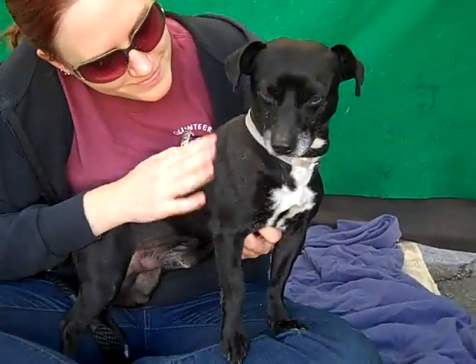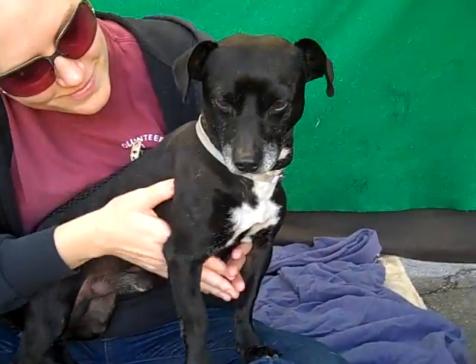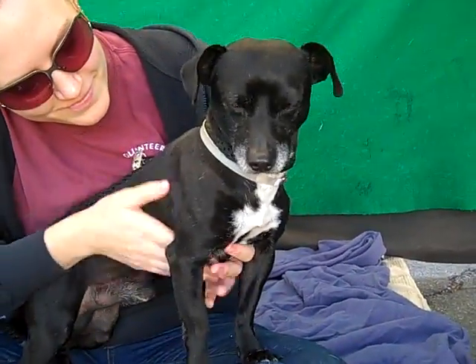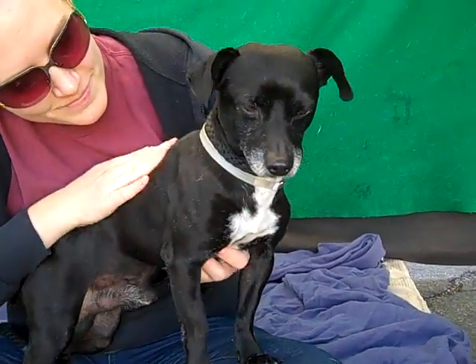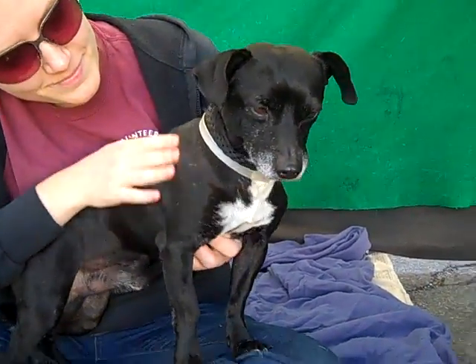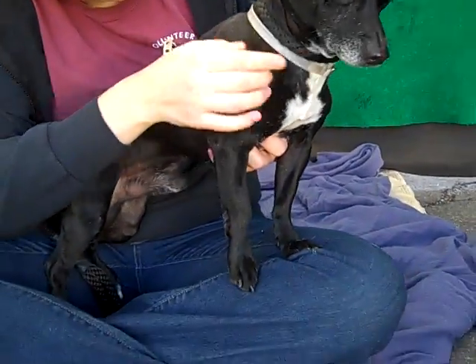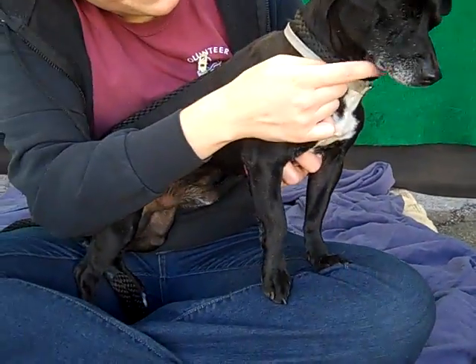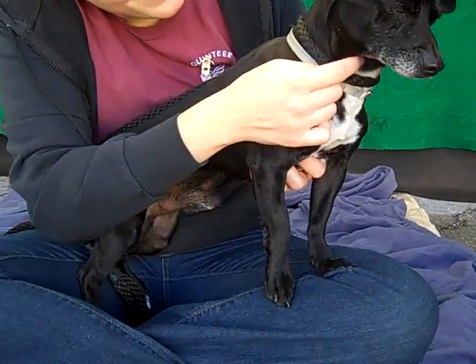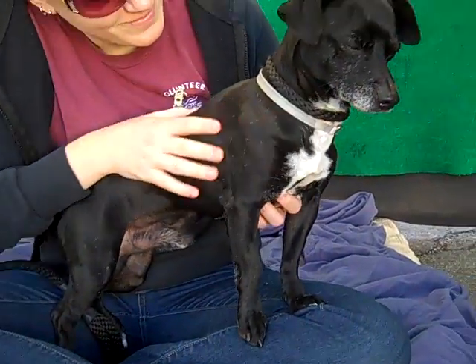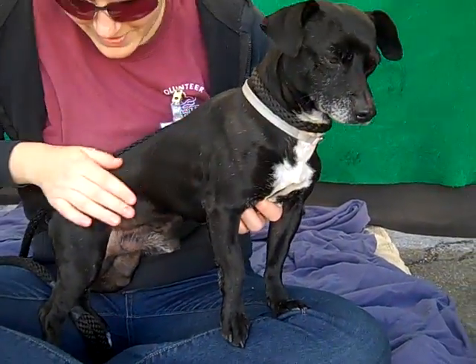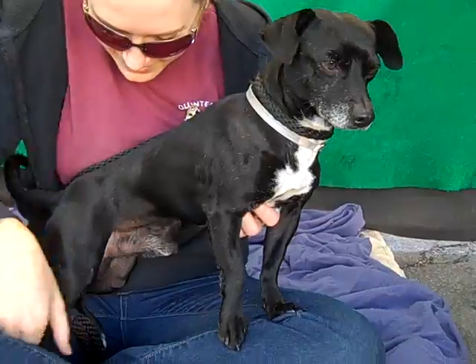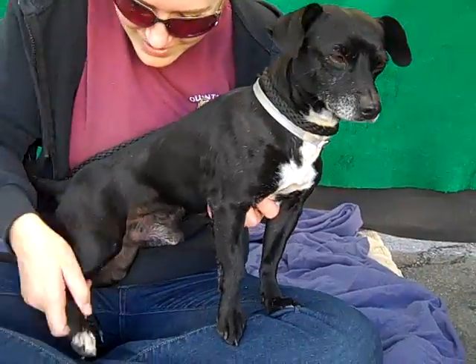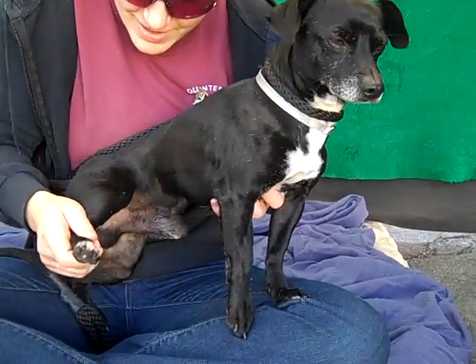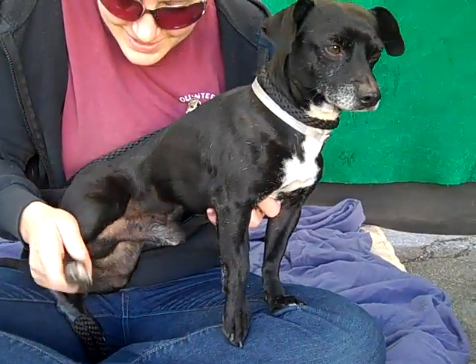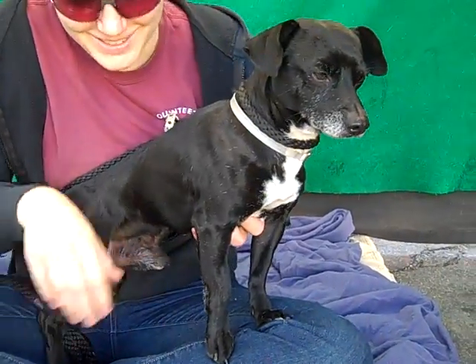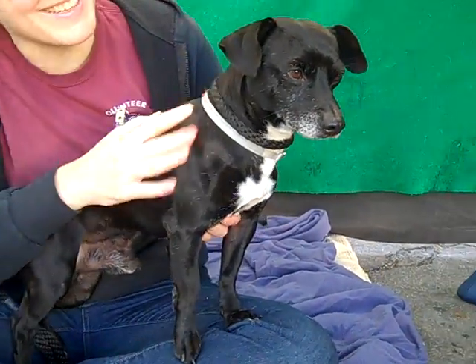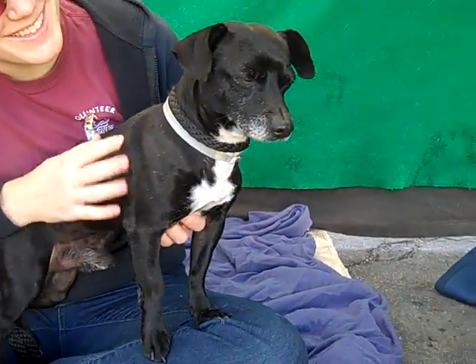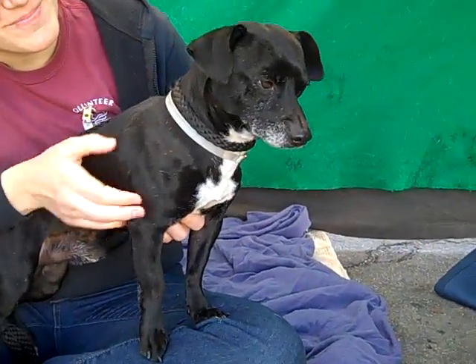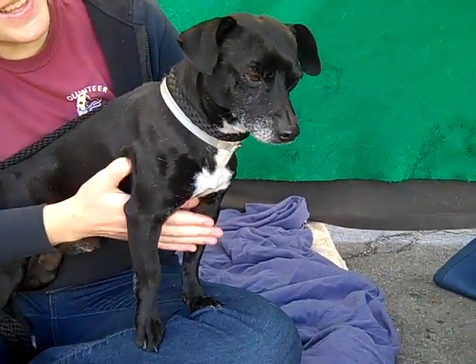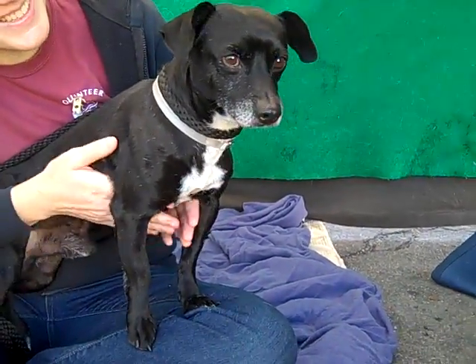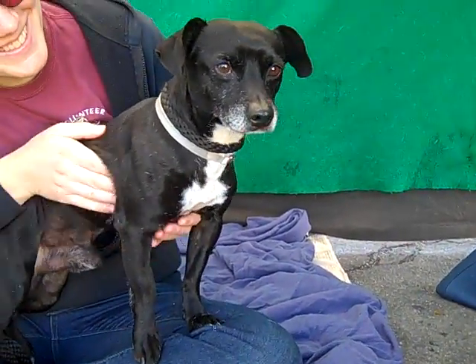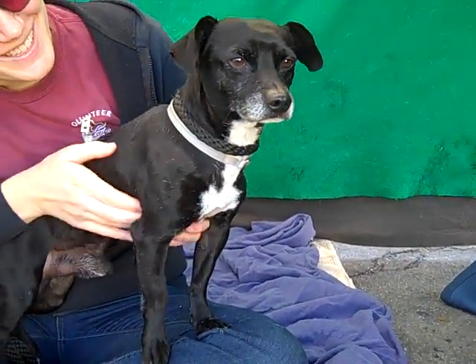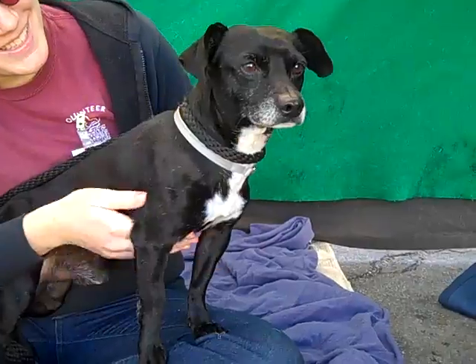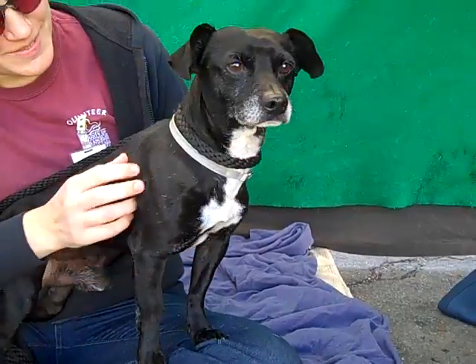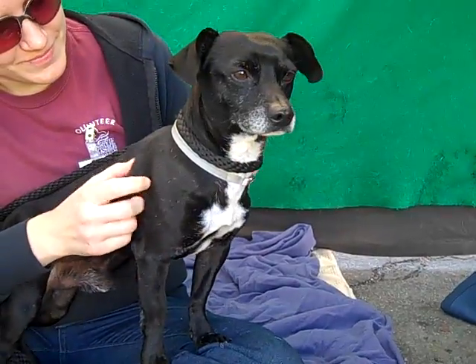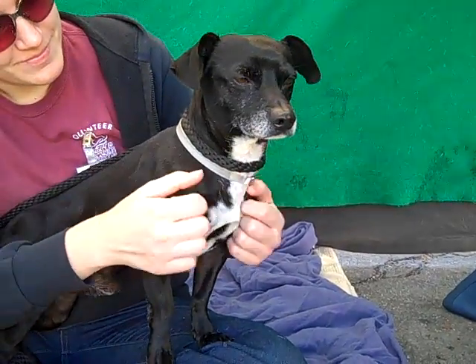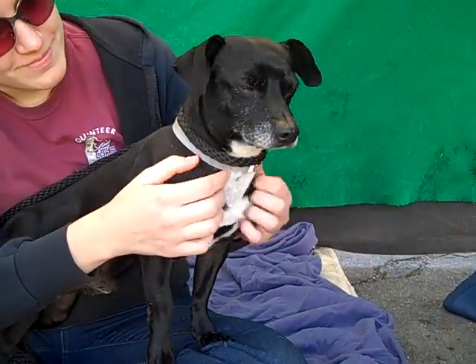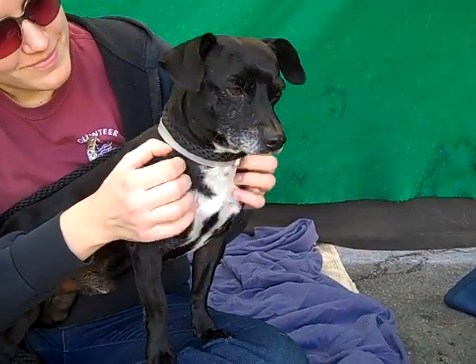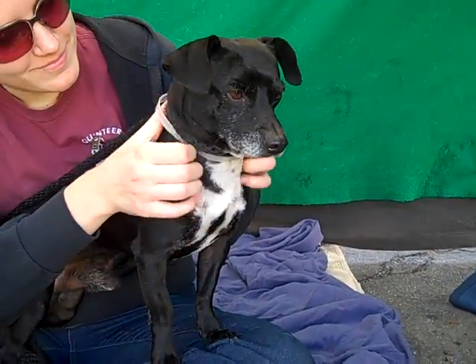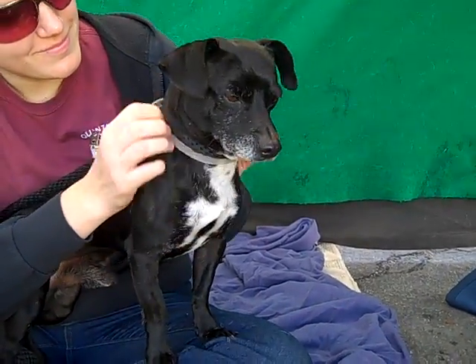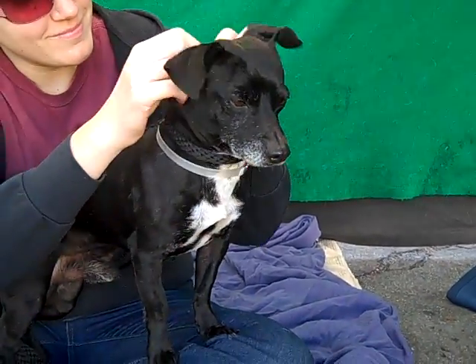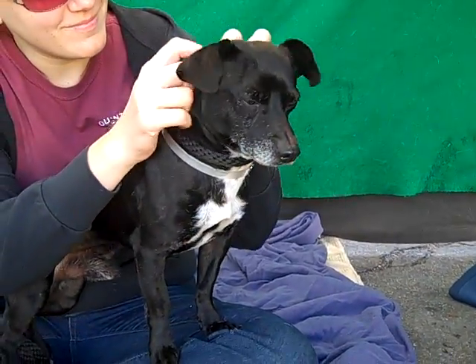You can see he's got this nice white marking on his chest. I don't know if you can see his back feet, but he's got little socks on his back feet, which are so cute — two little back socks but no front socks. And this little guy, he's just a little clown. He's got lots of nice puppy-like enthusiasm even though he's three years old.